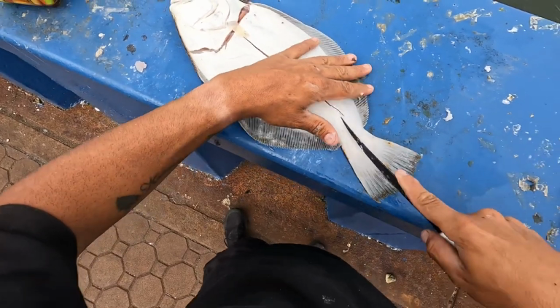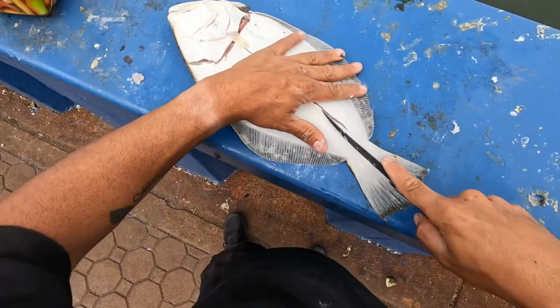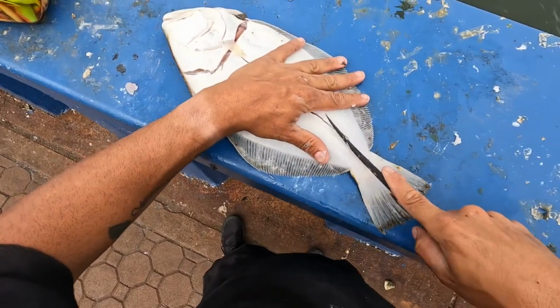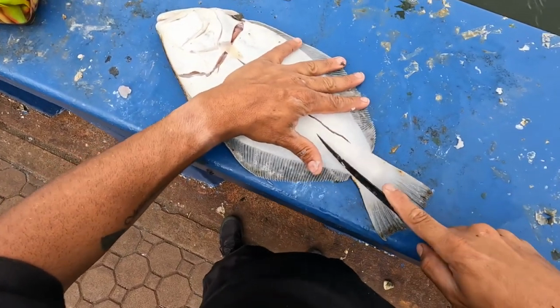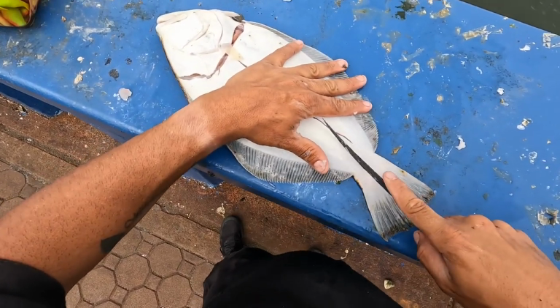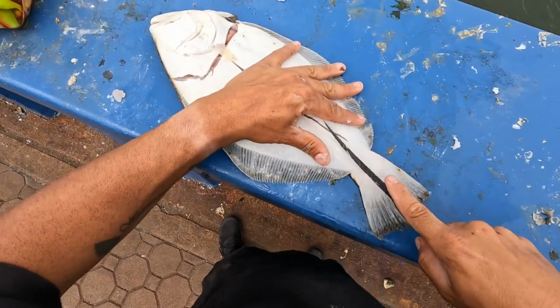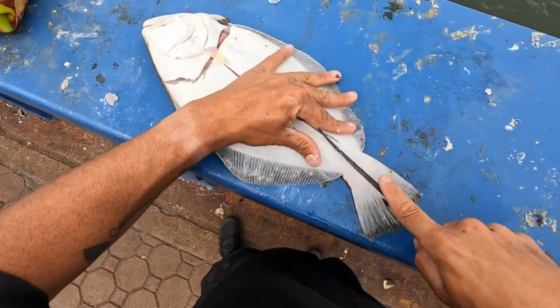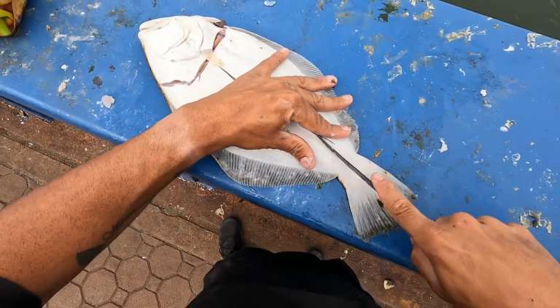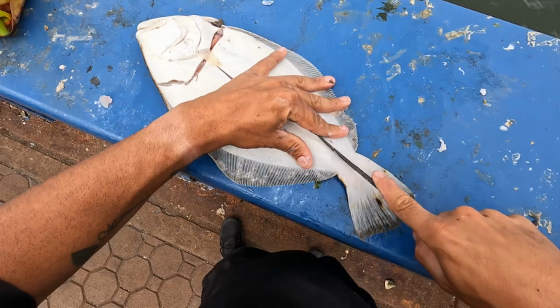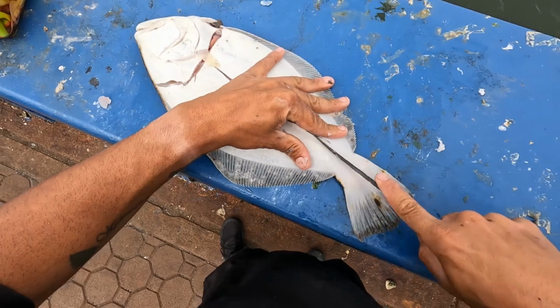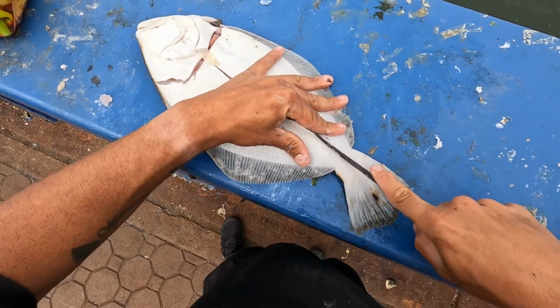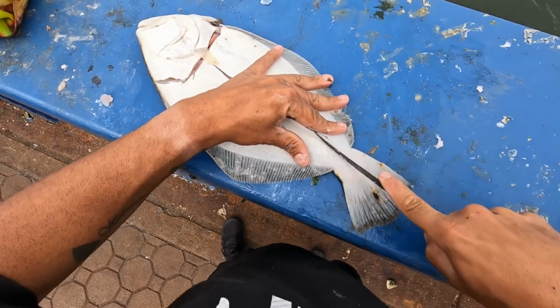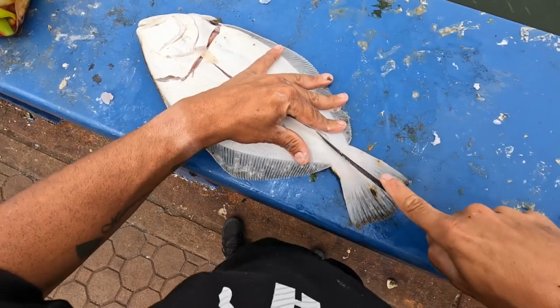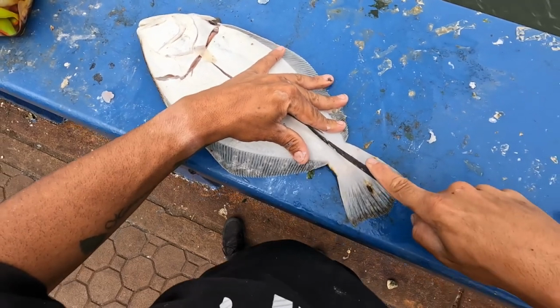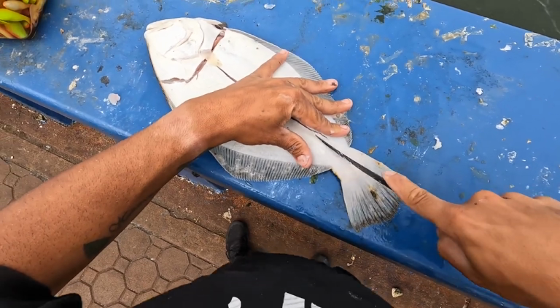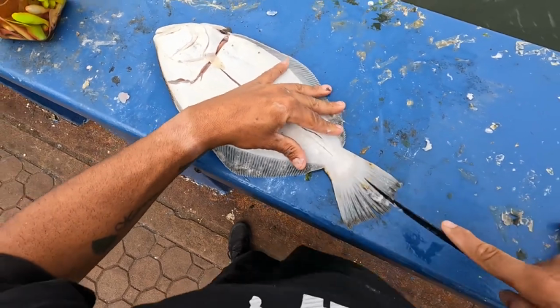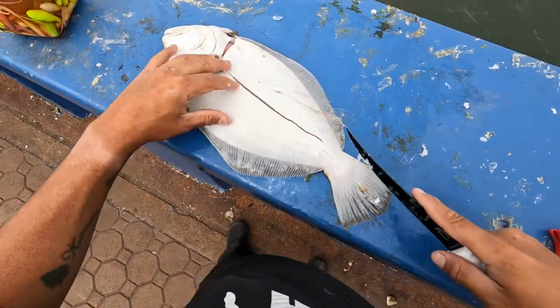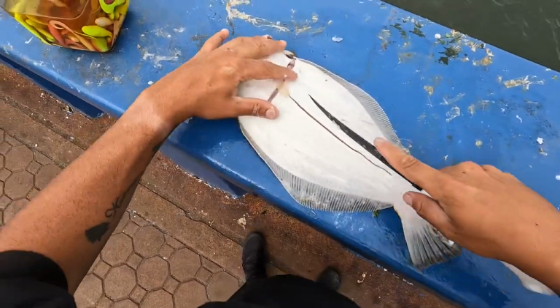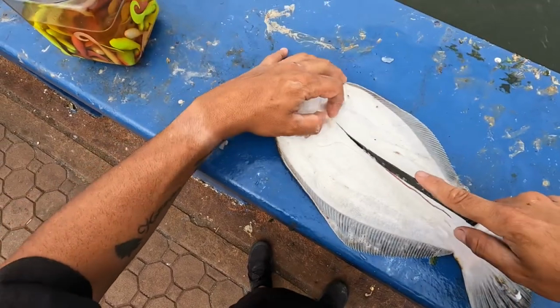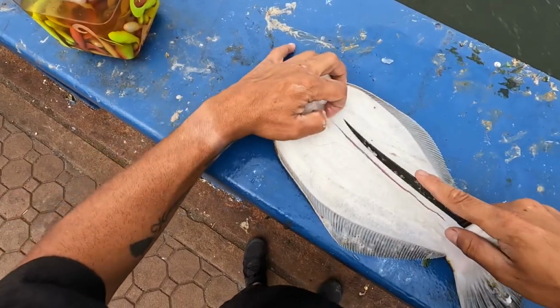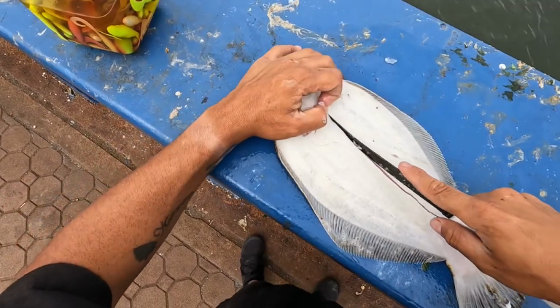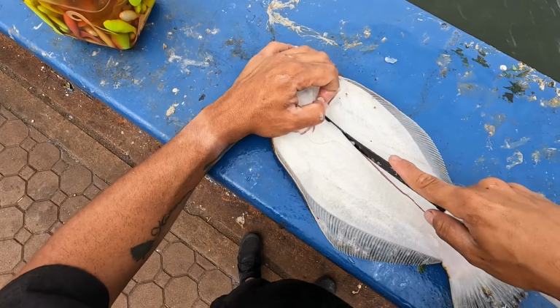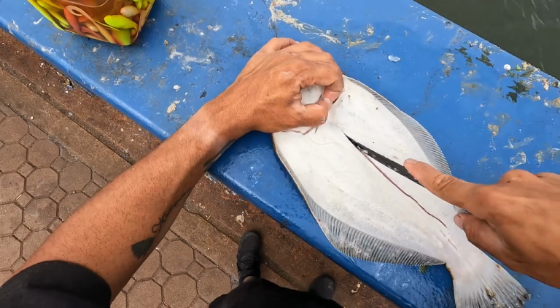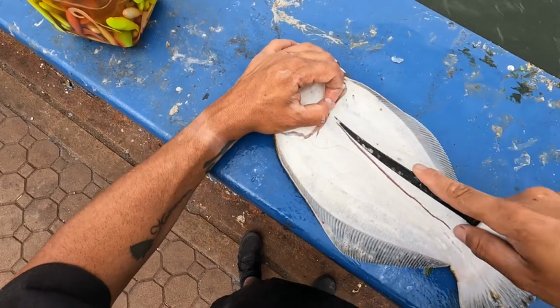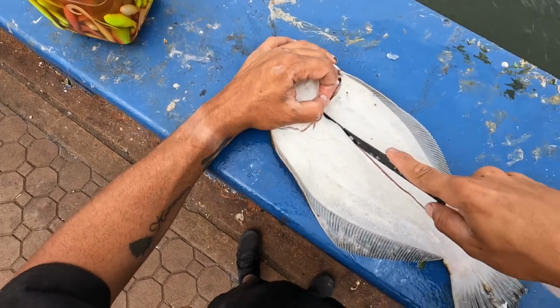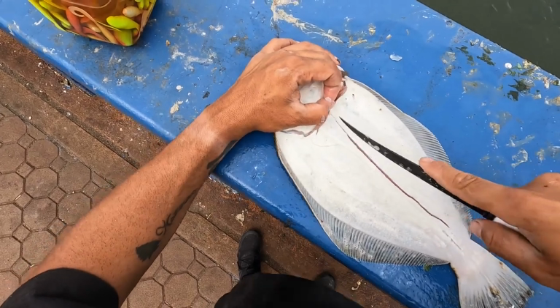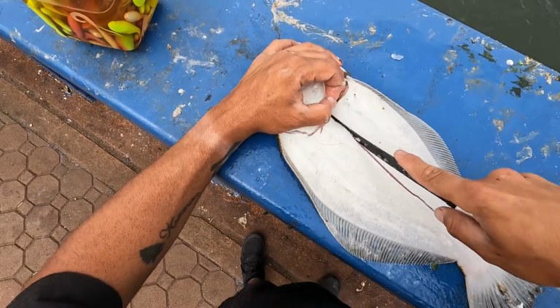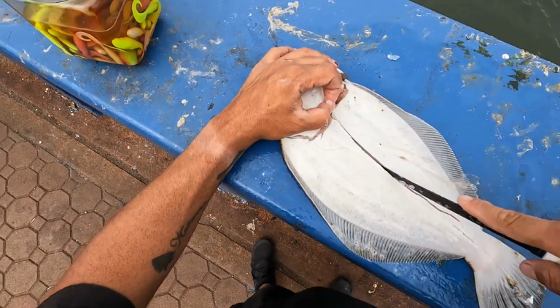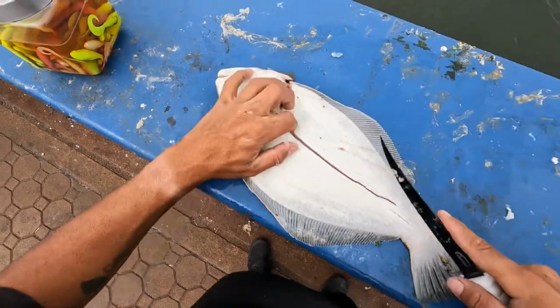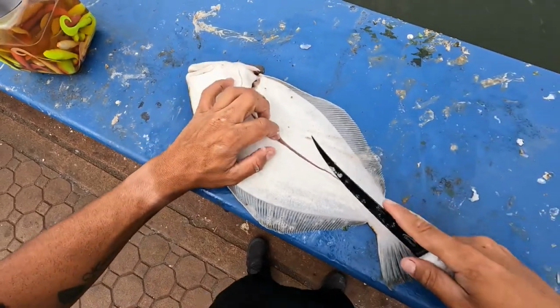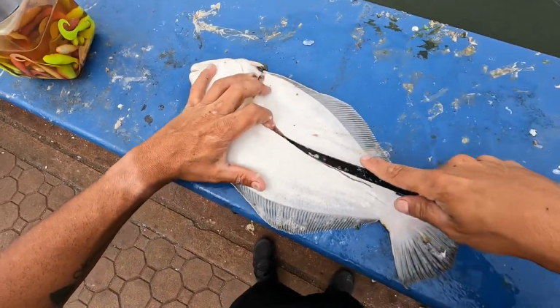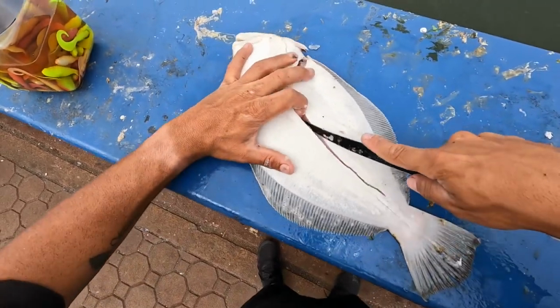It seems for some reason that fluke are carnivores. I hit that at the wrong angle with this knife right now, but we'll make it work.